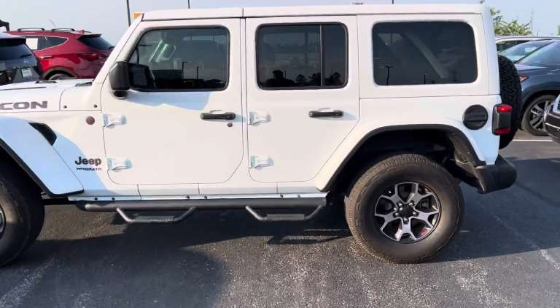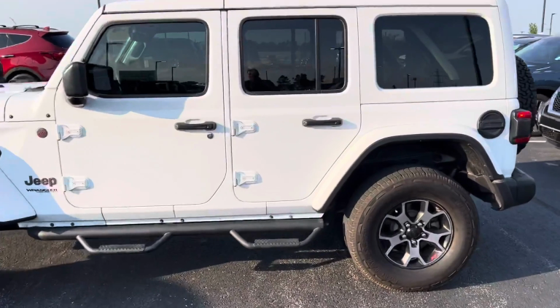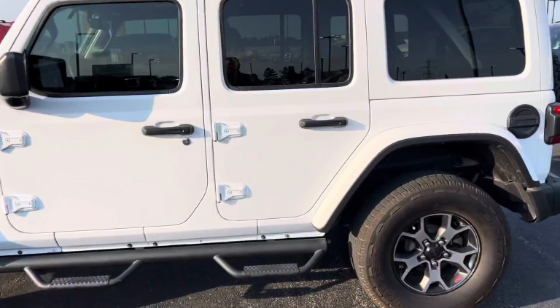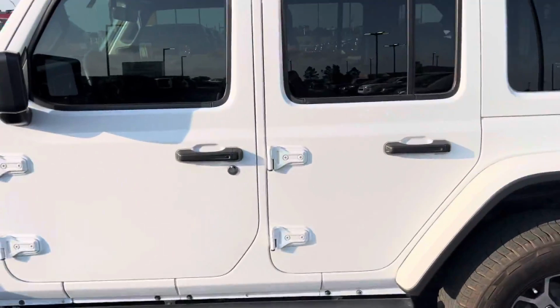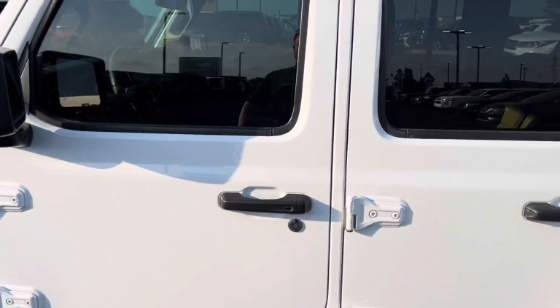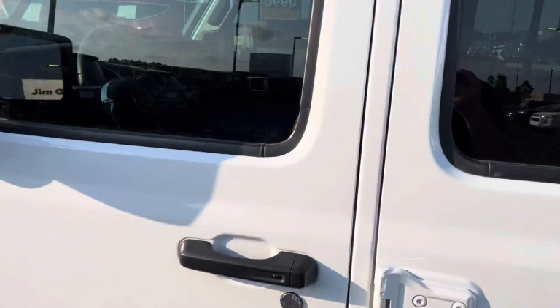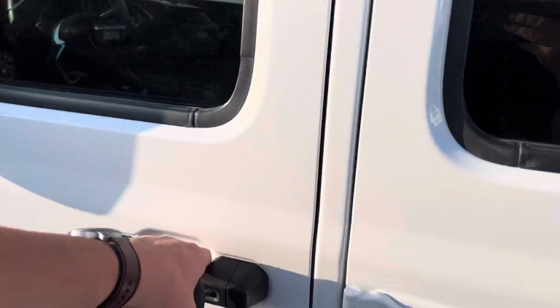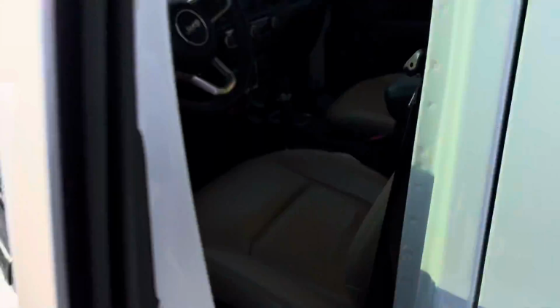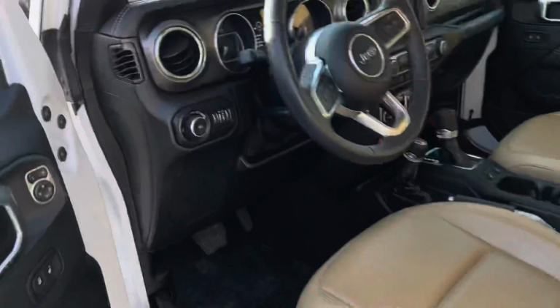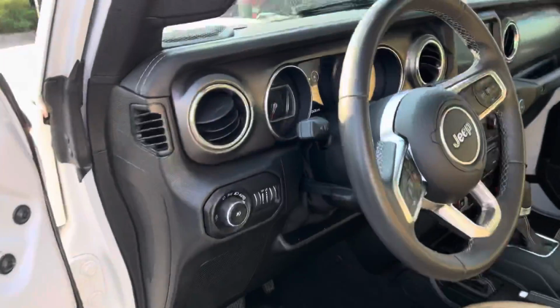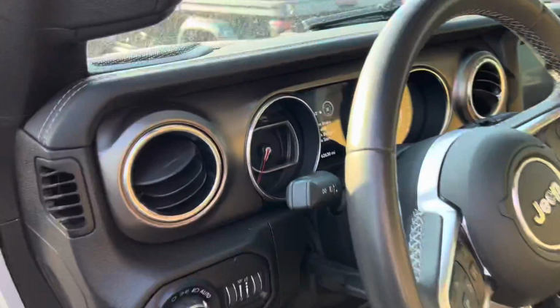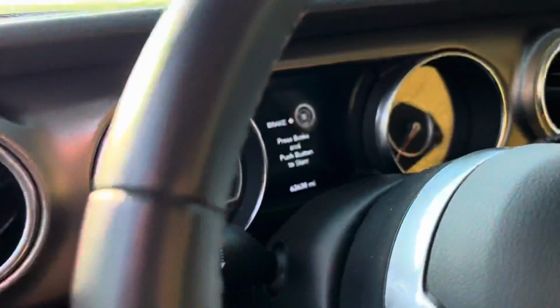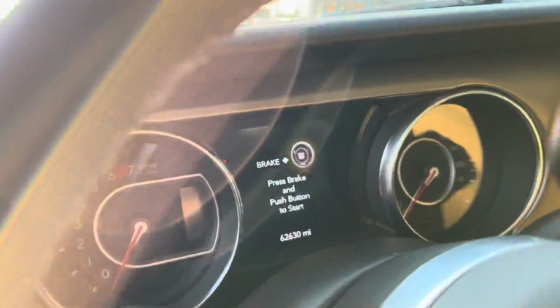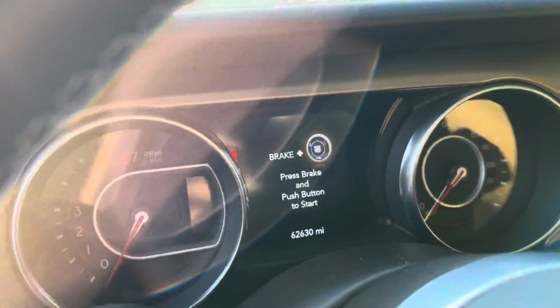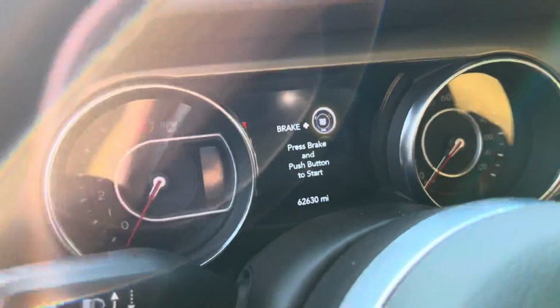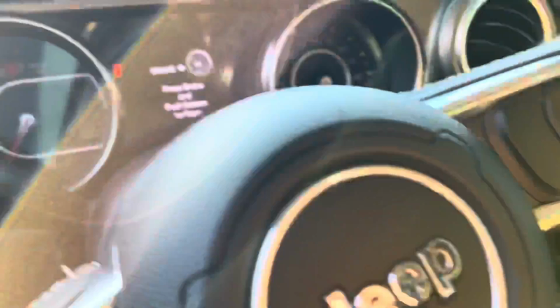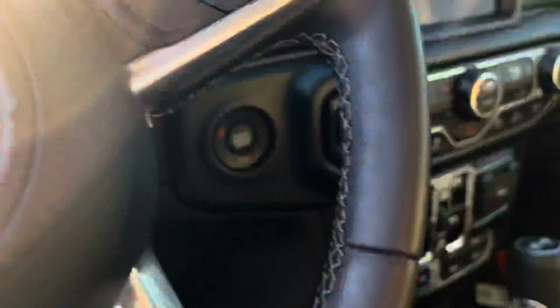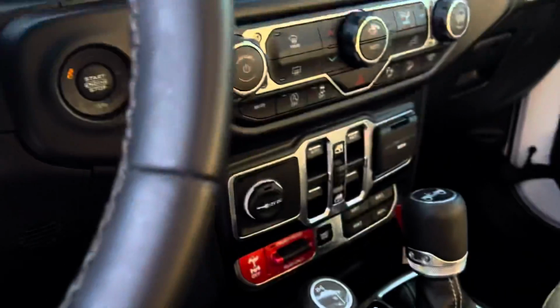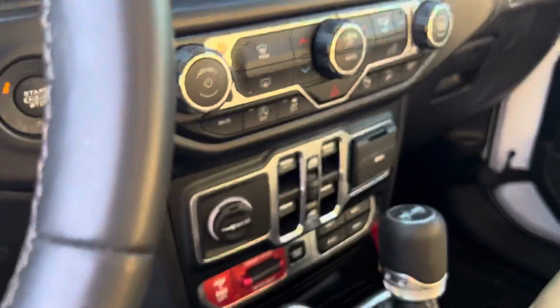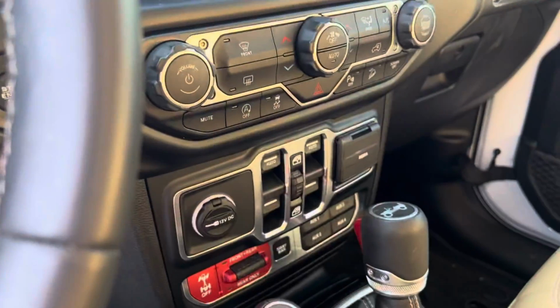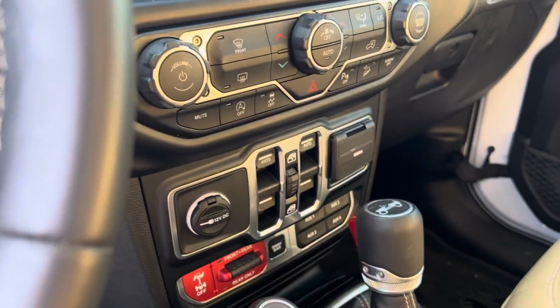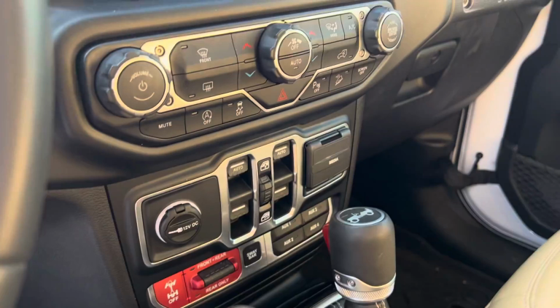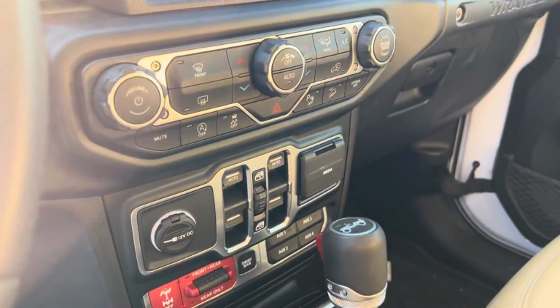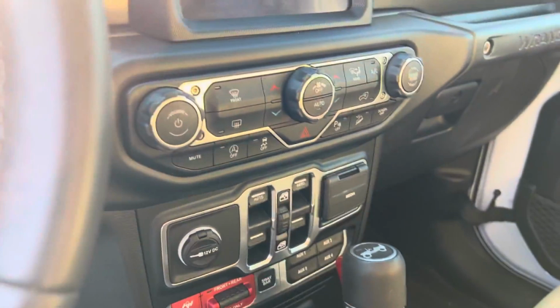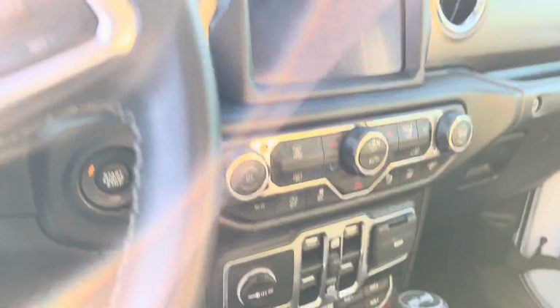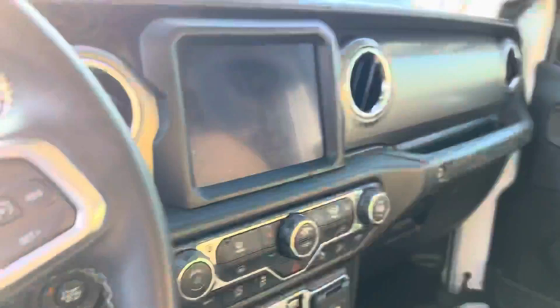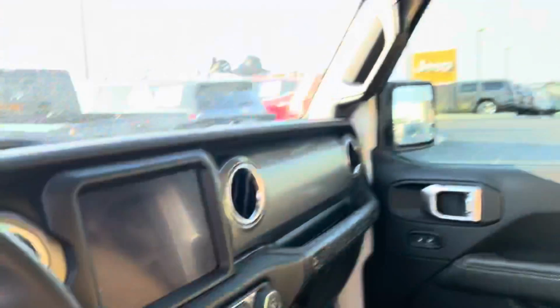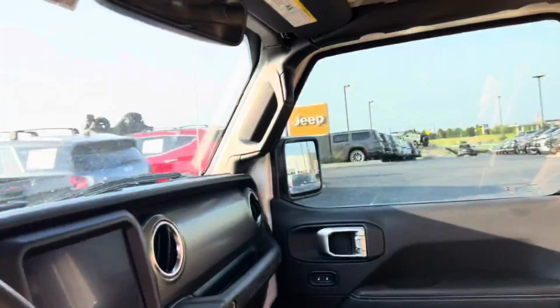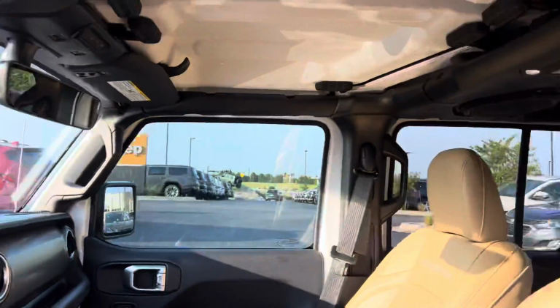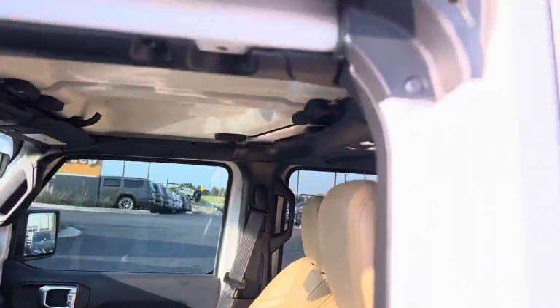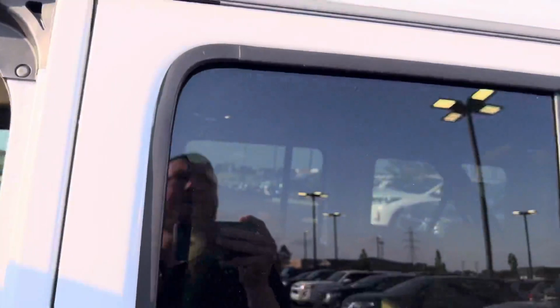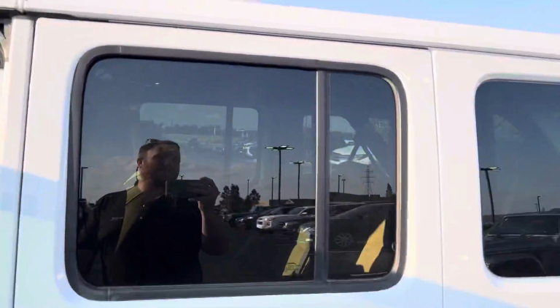The vehicle is here on the lot. That's 62,000 miles. Auxiliary port, media outlet. Three-piece hardtop.